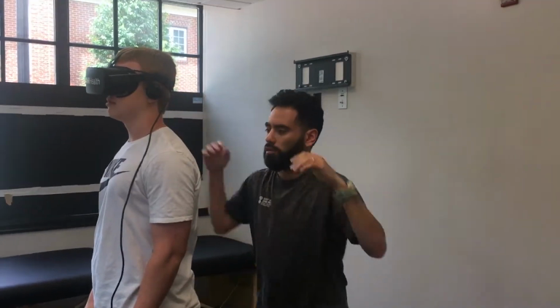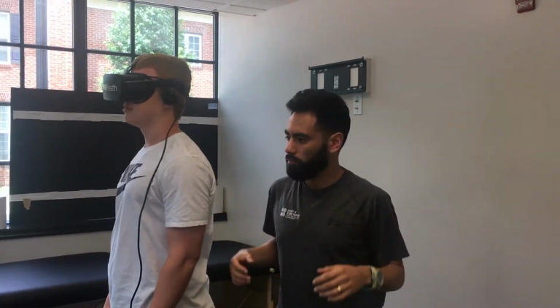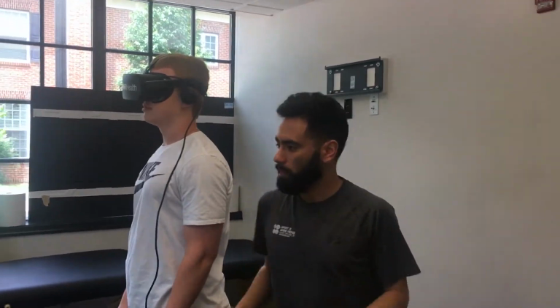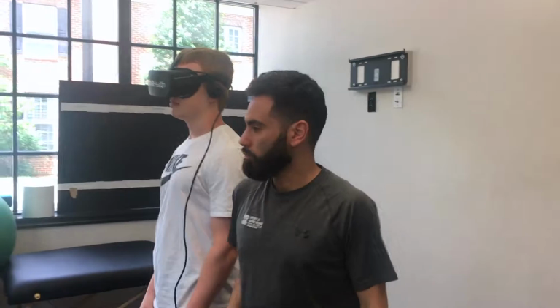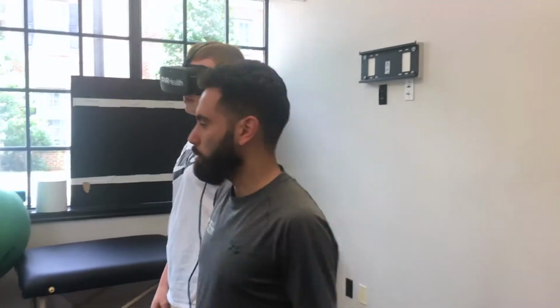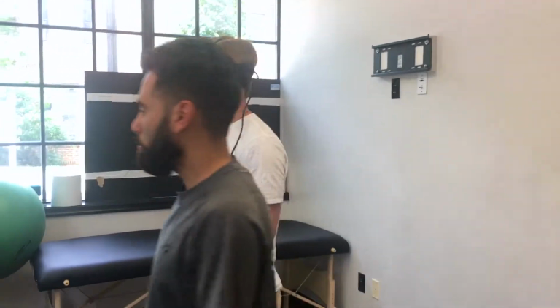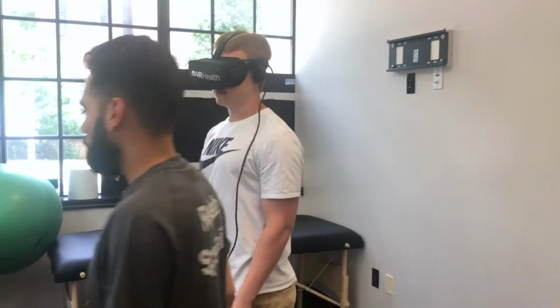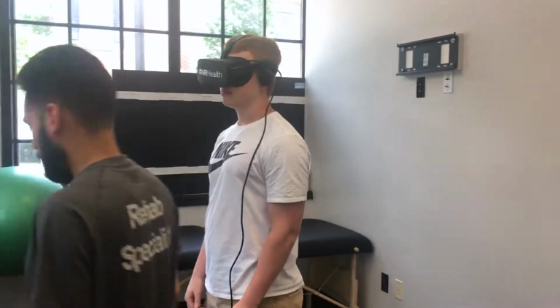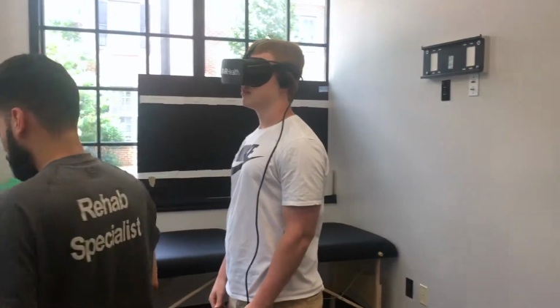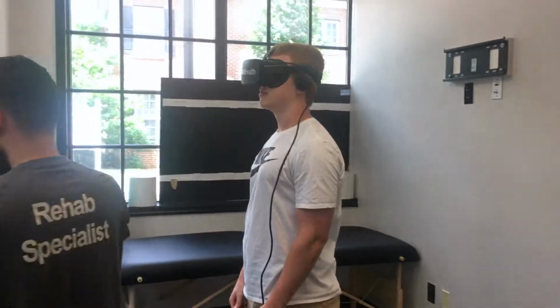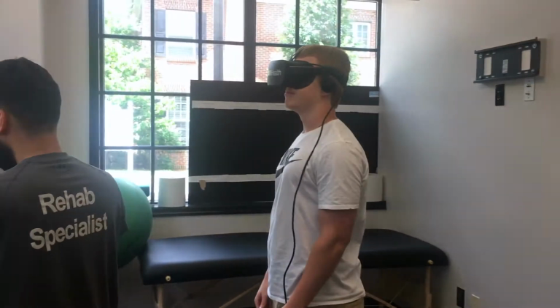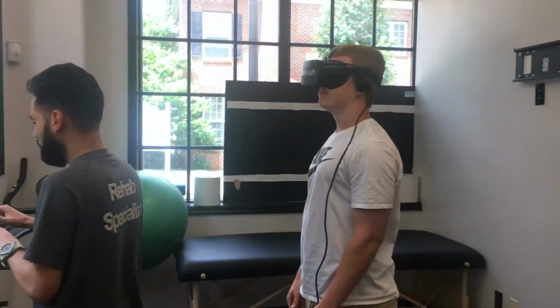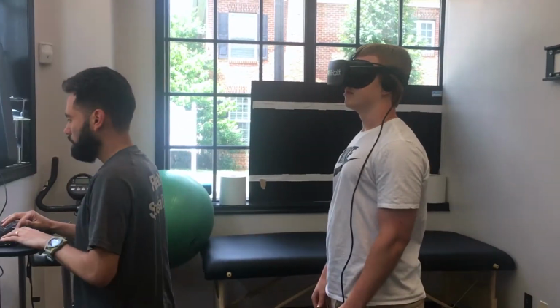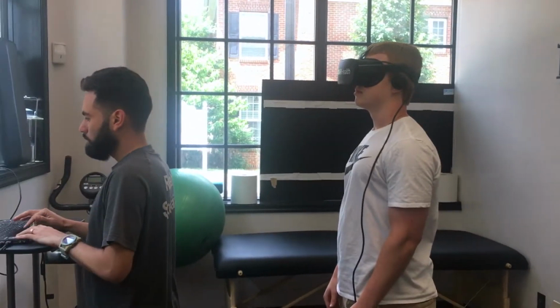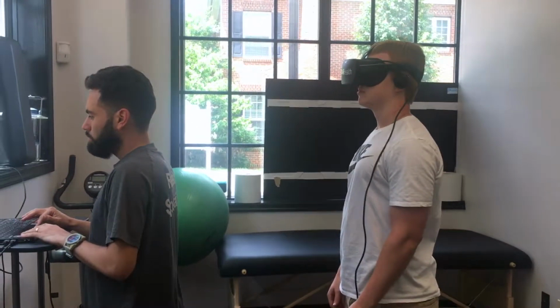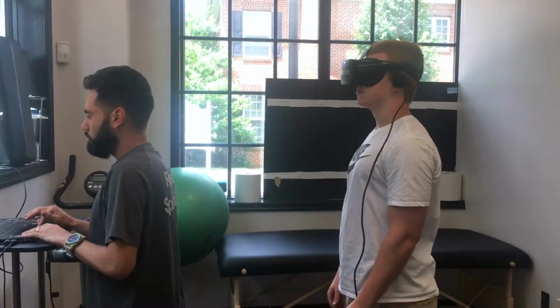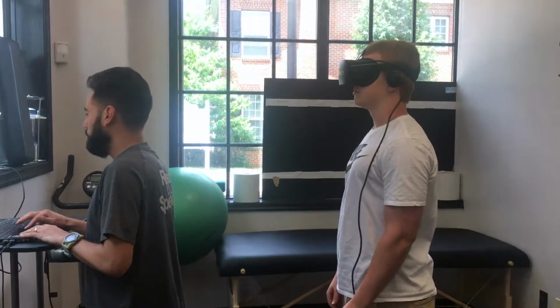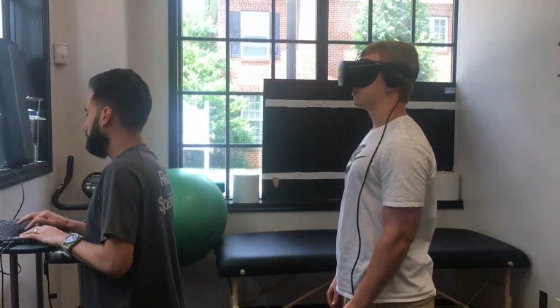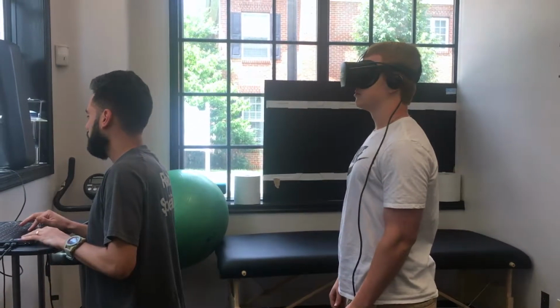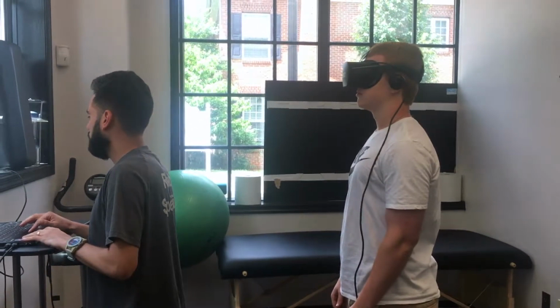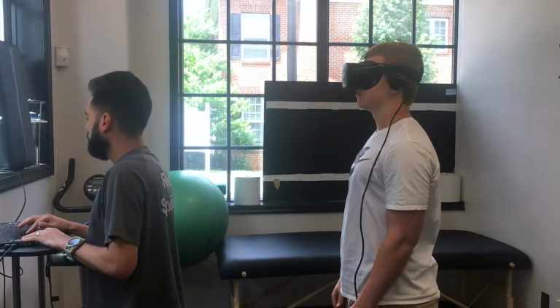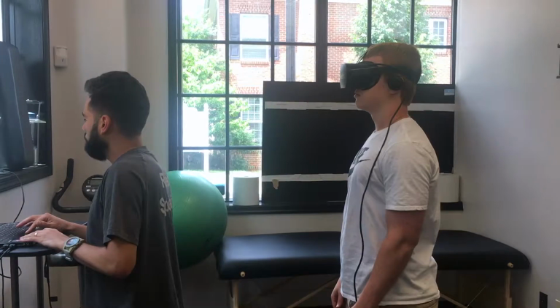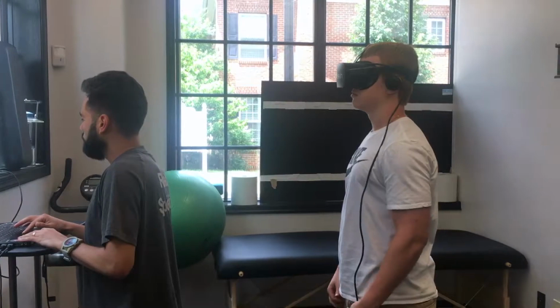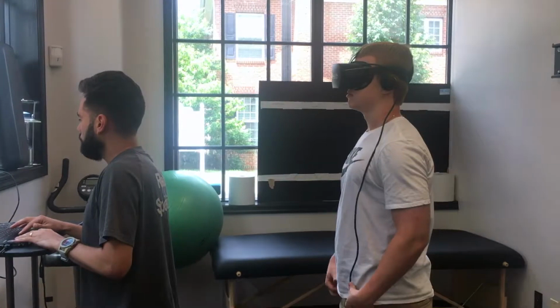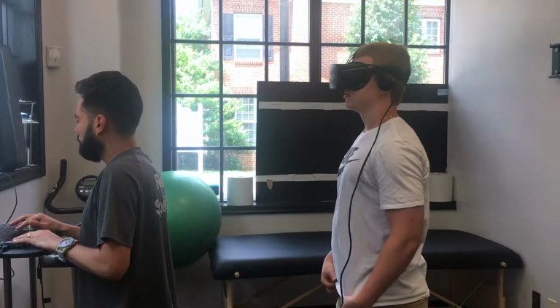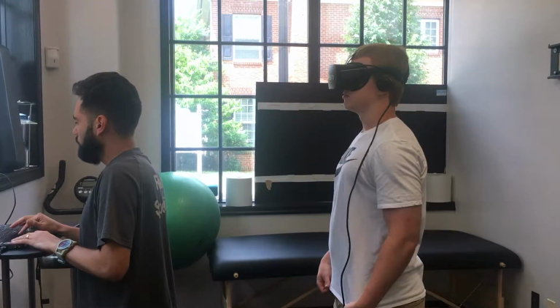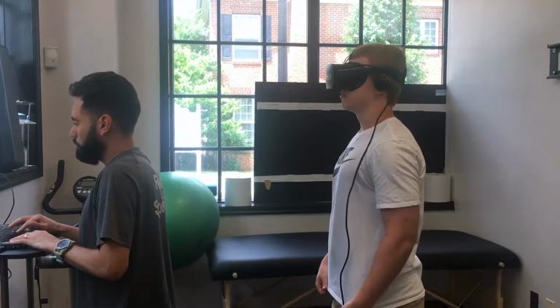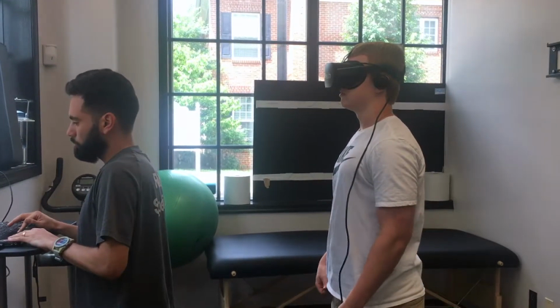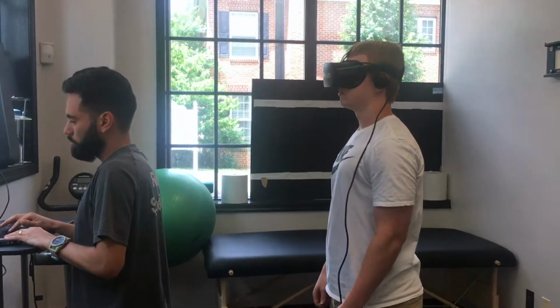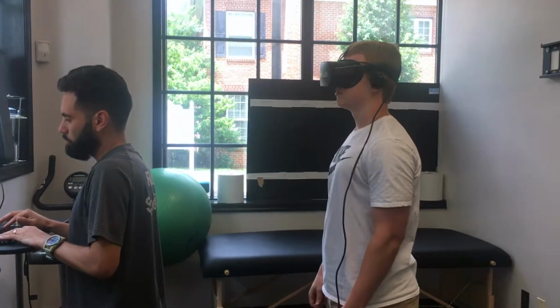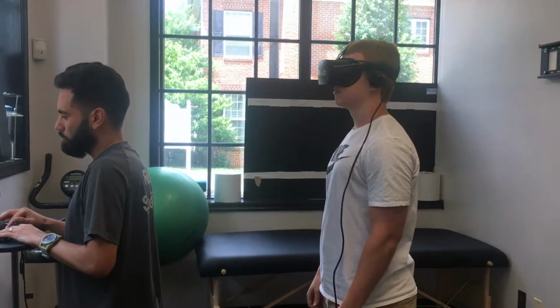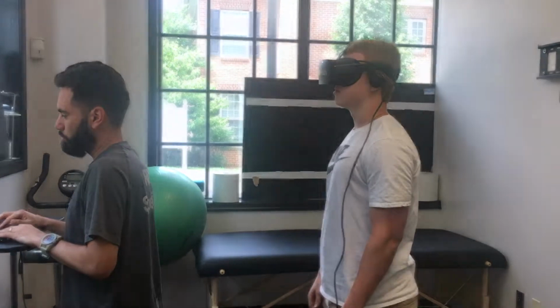Alright, so today we're going to go over shoulder mobility. First we're going to do a shoulder test for range of motion.